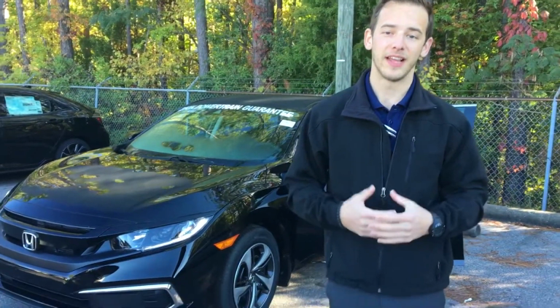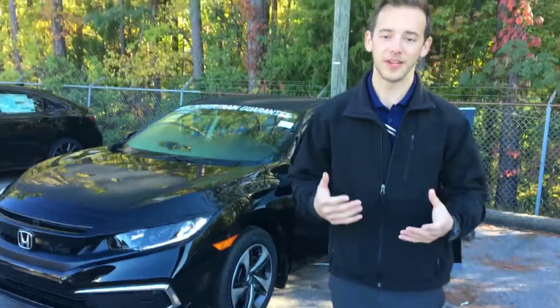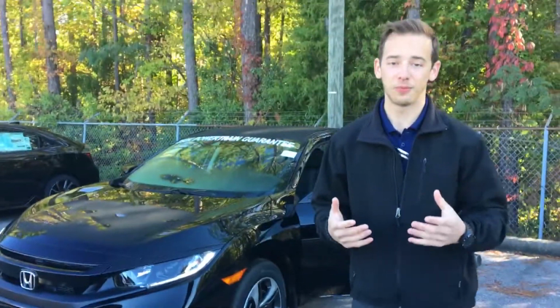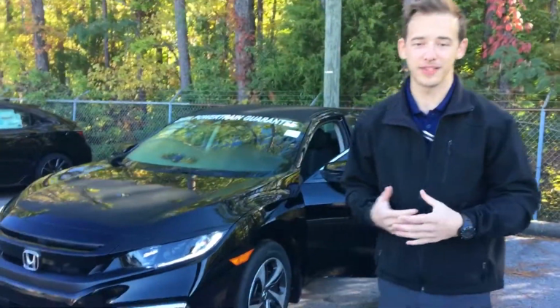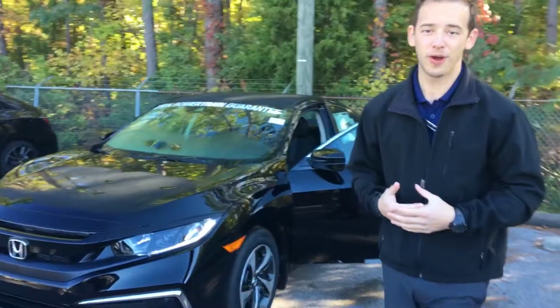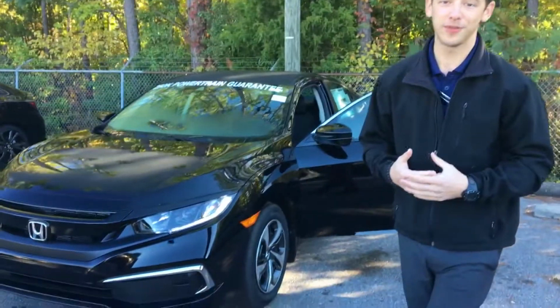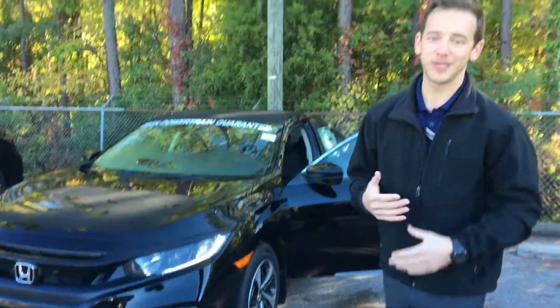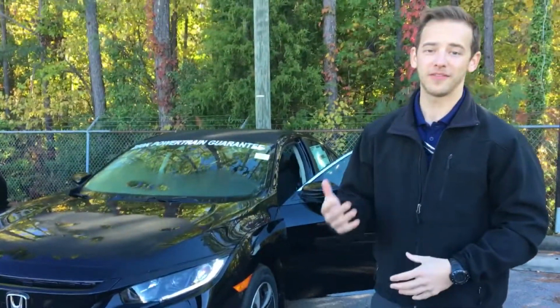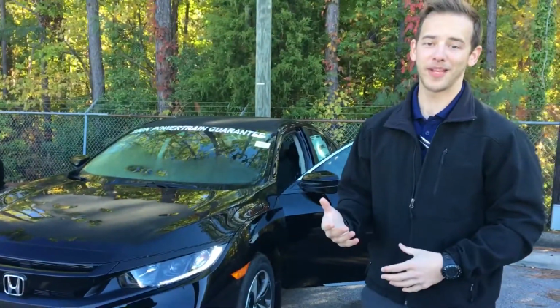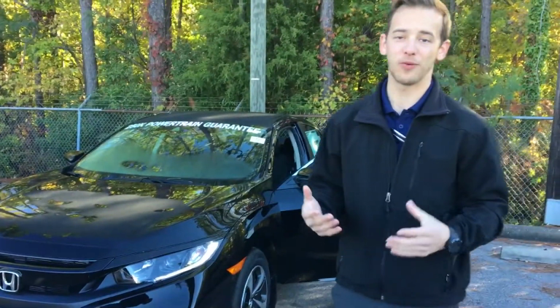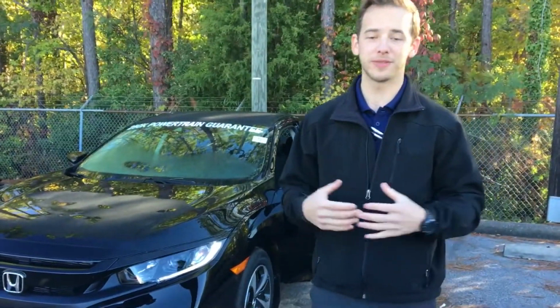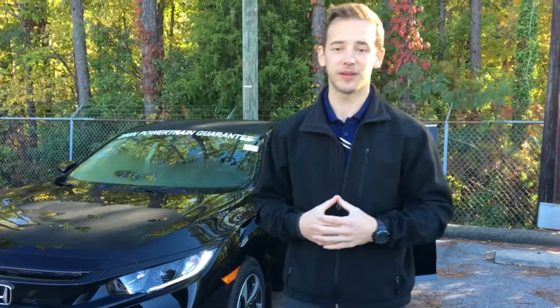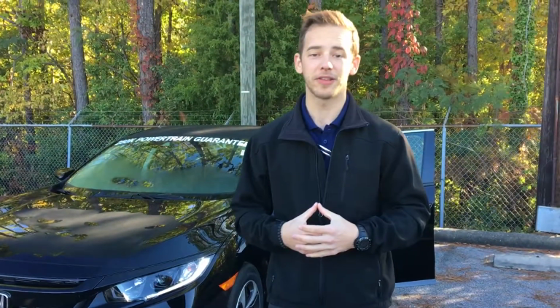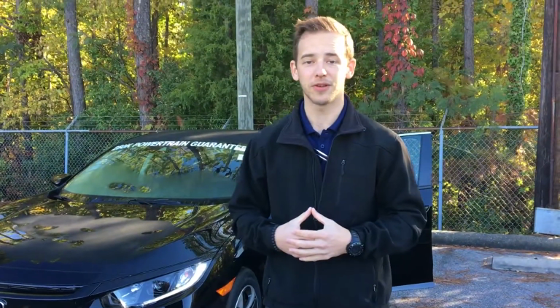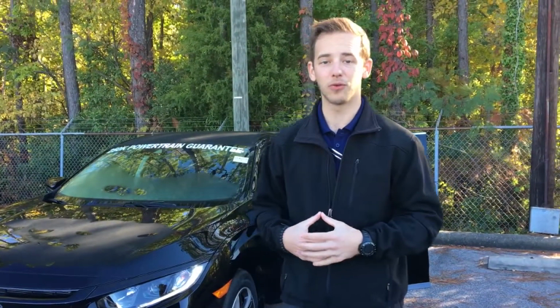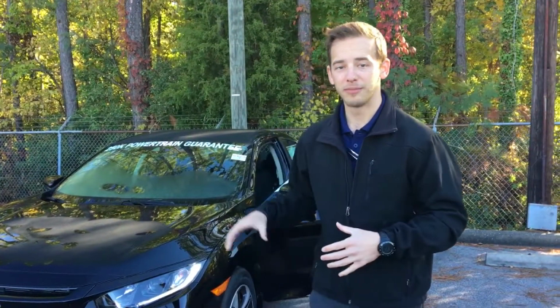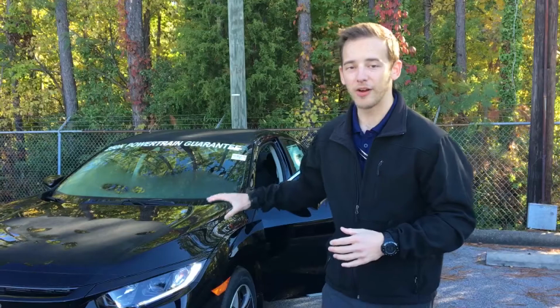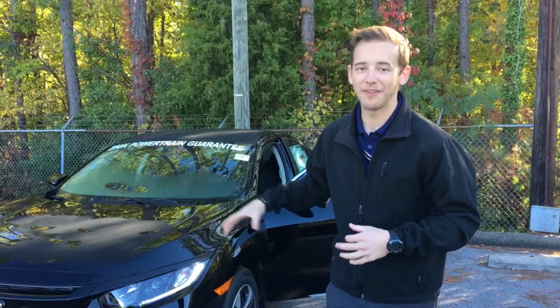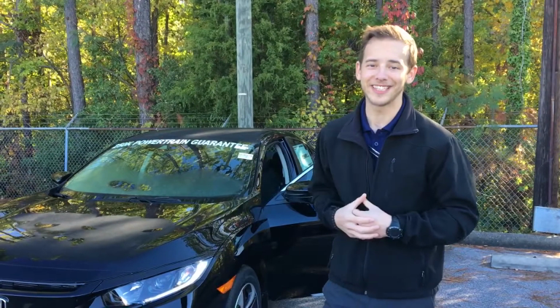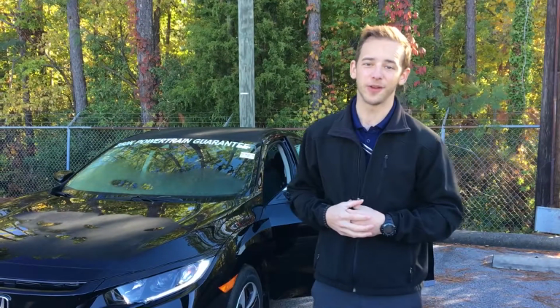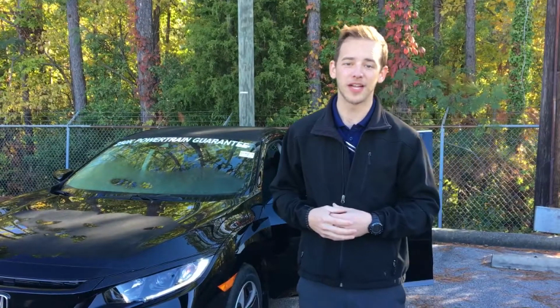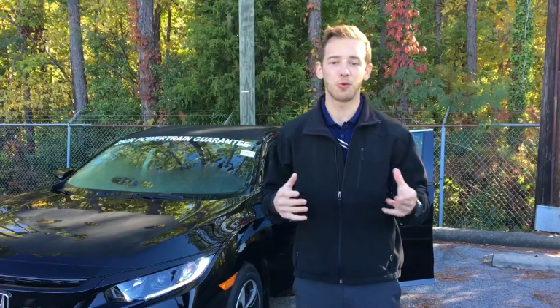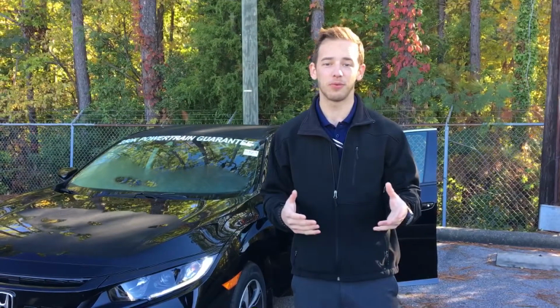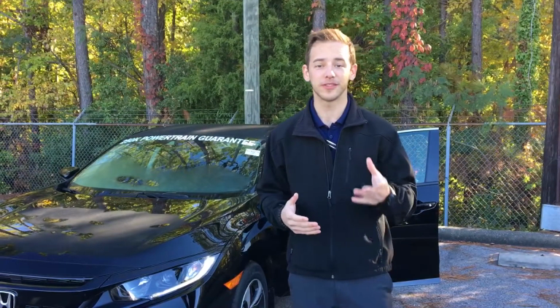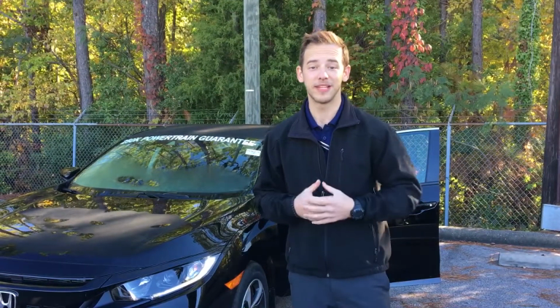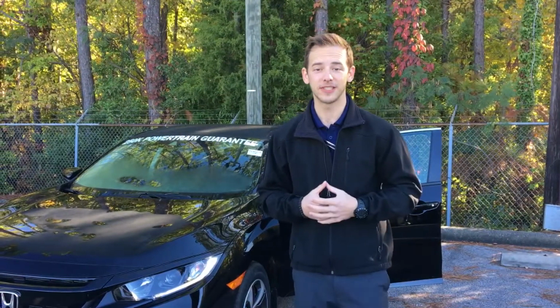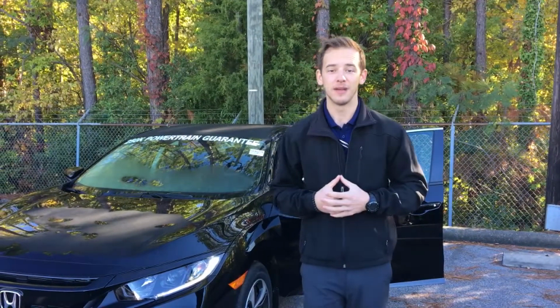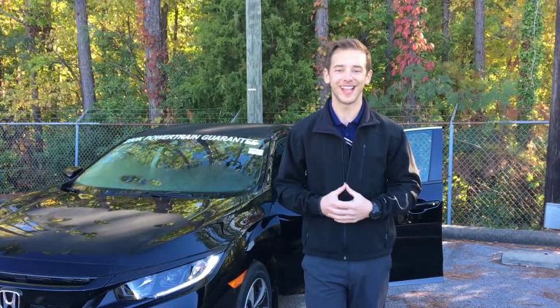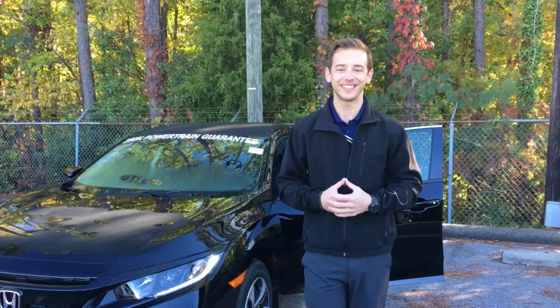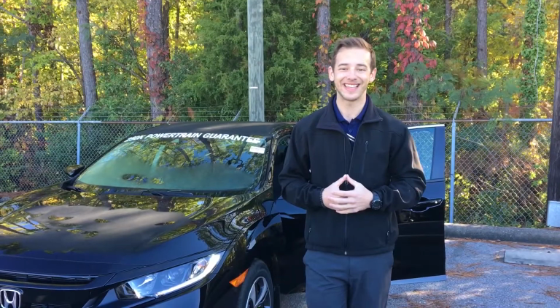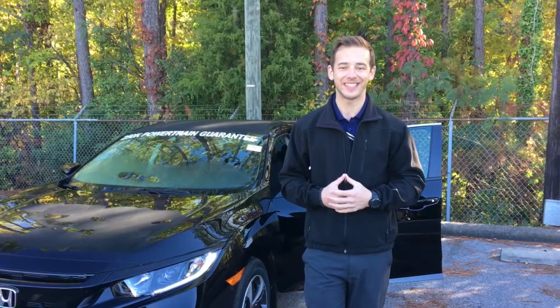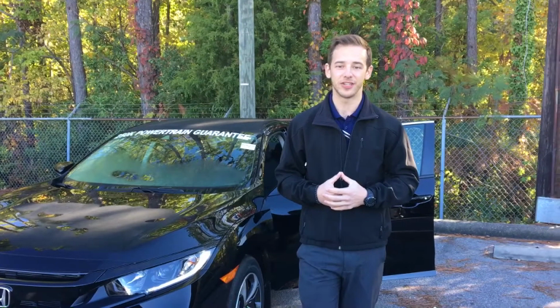The website that you inquired through didn't give me a ton of information about which specific model you were looking for, but I already have a 2019 on the lot, so I wanted to point out some of the differences between the 2018s and the 2019s this year.